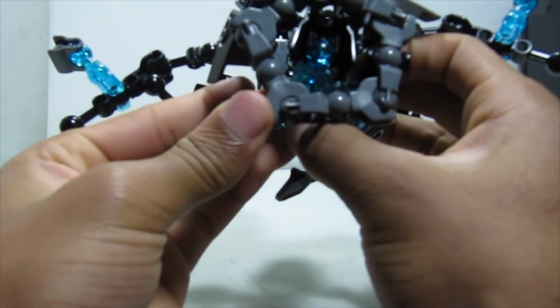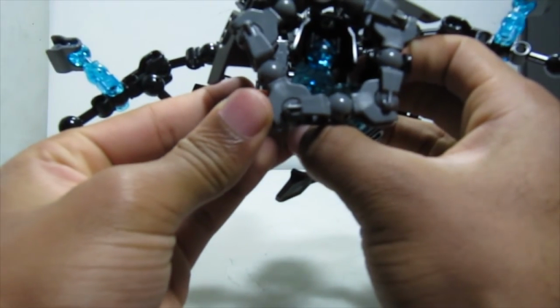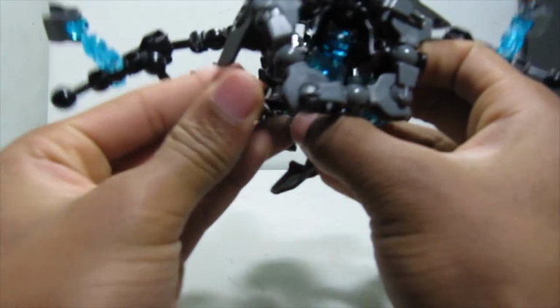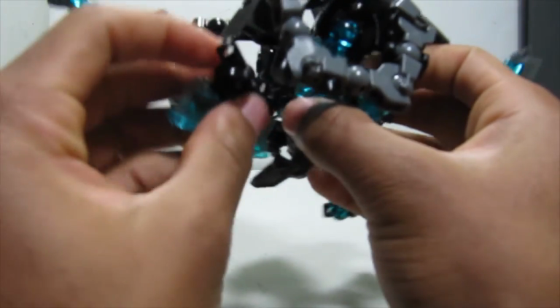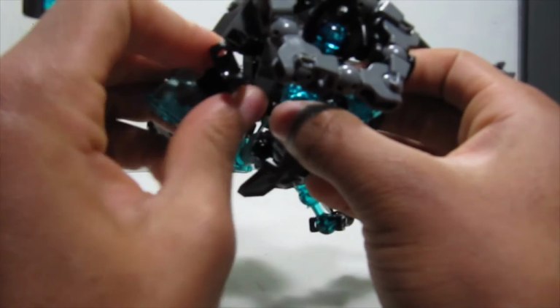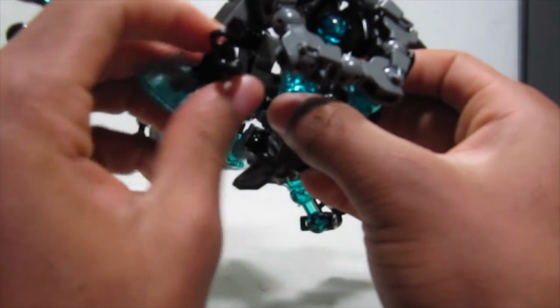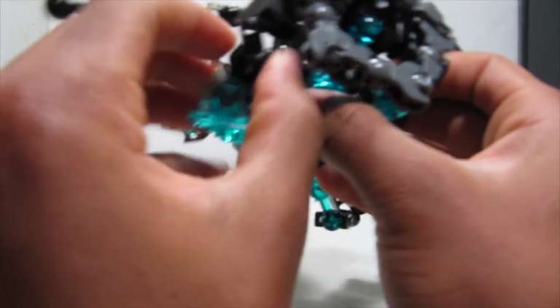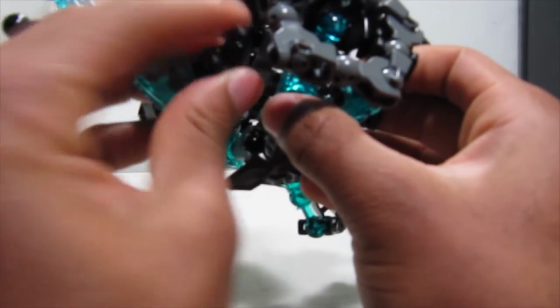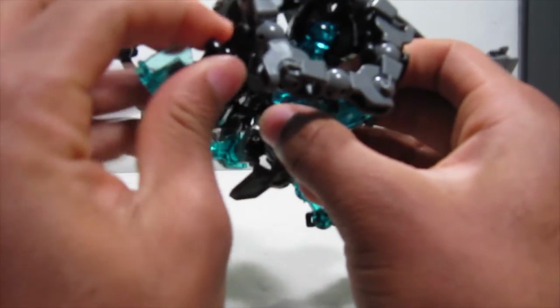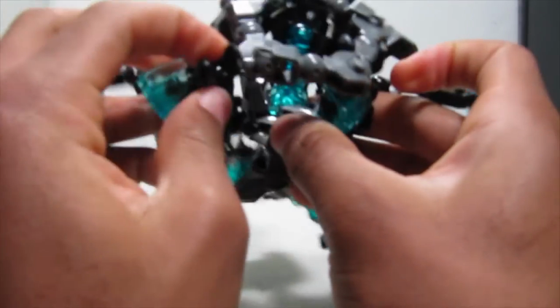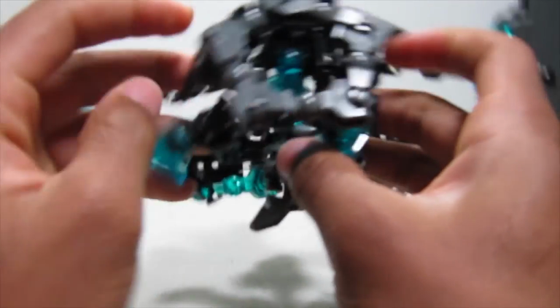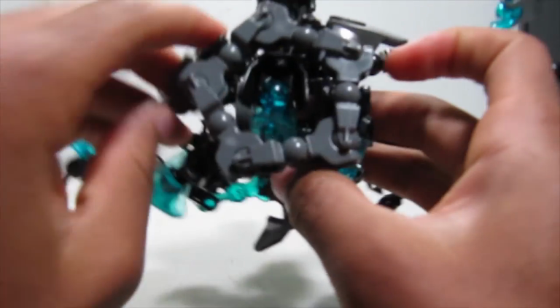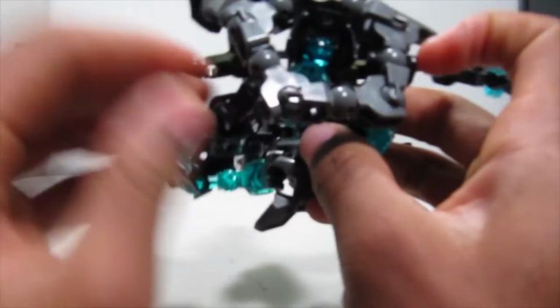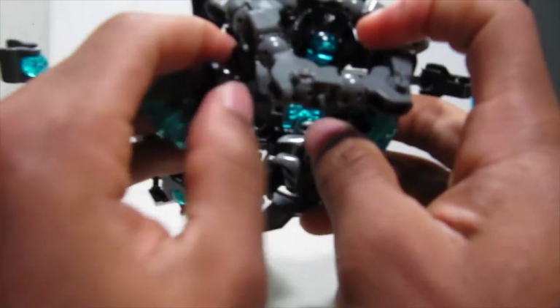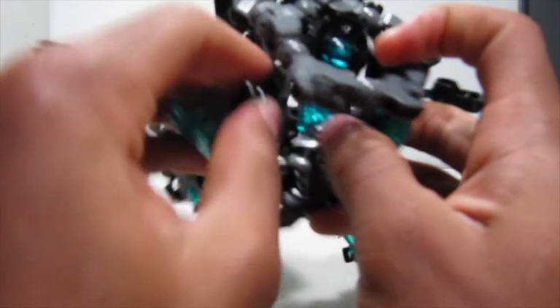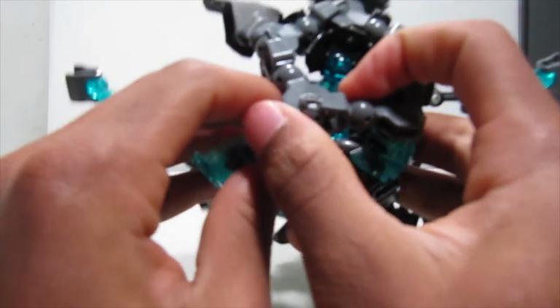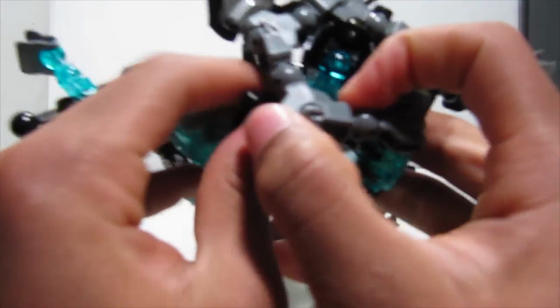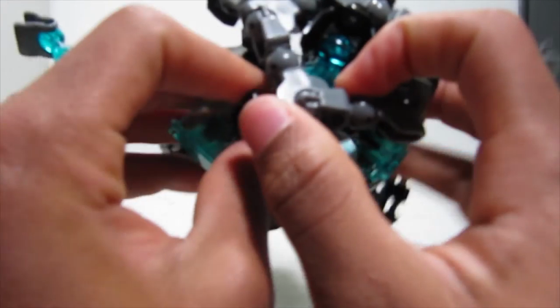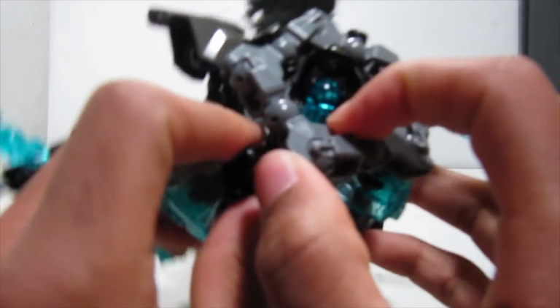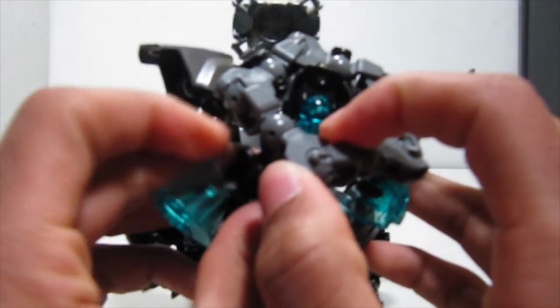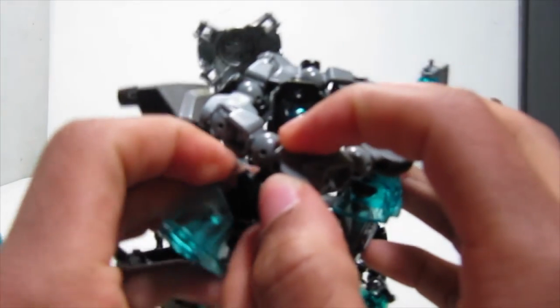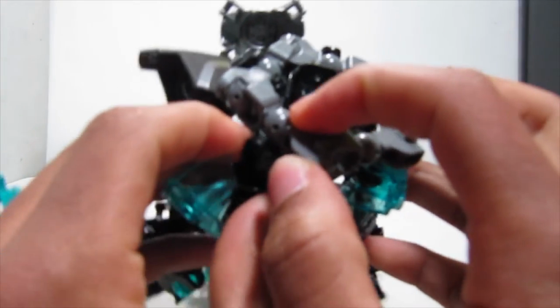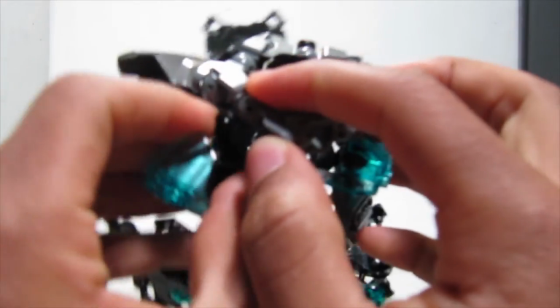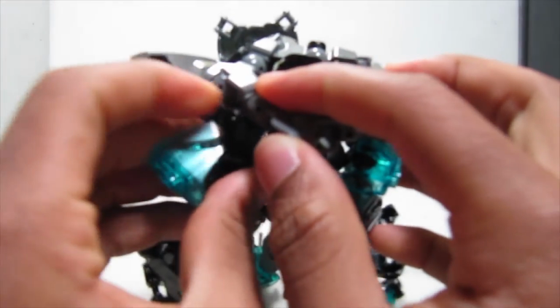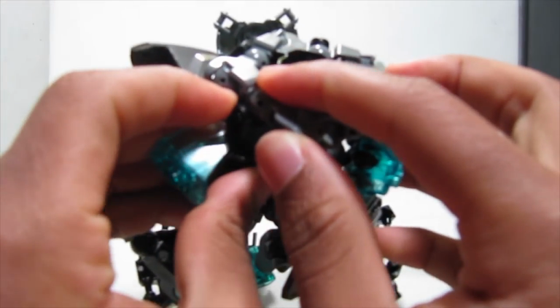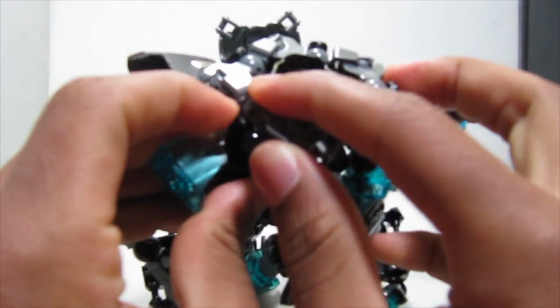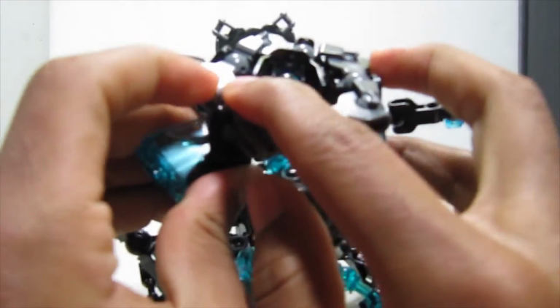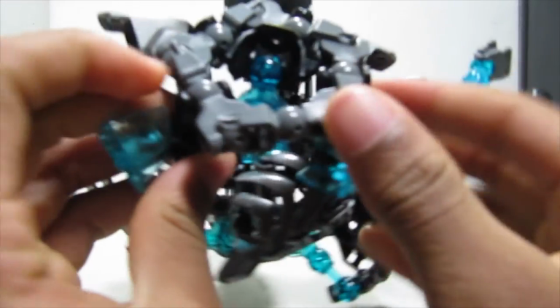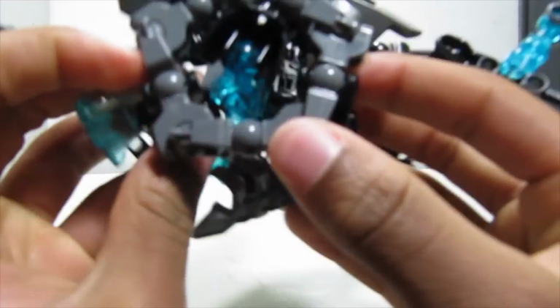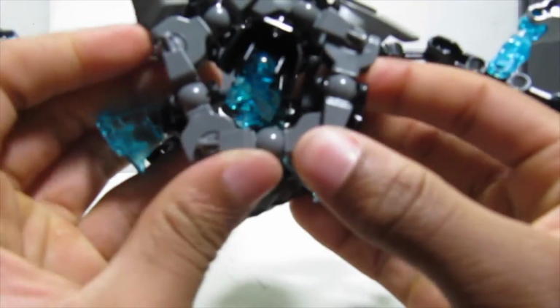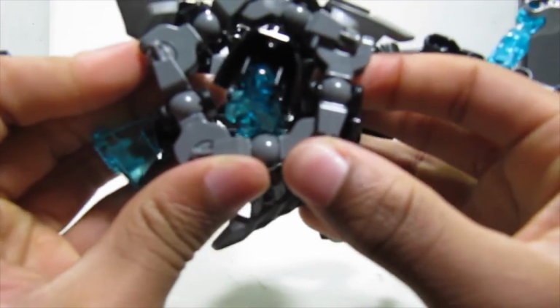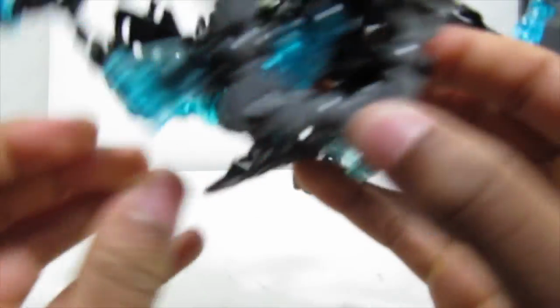Let's do it on the other side — turn this and connect it here like that.